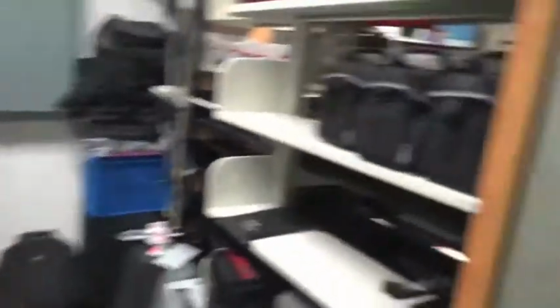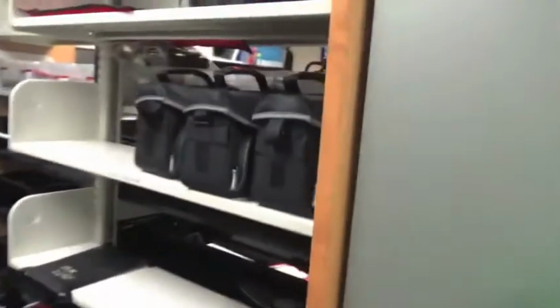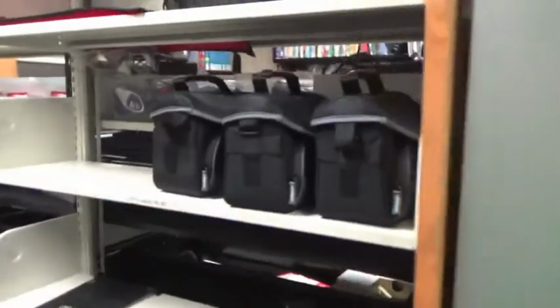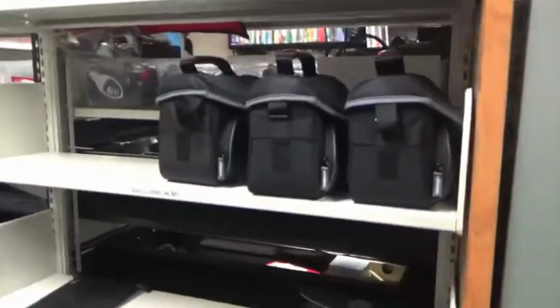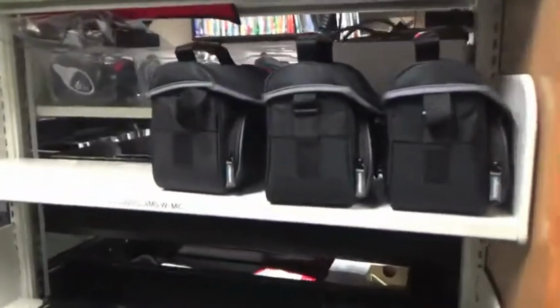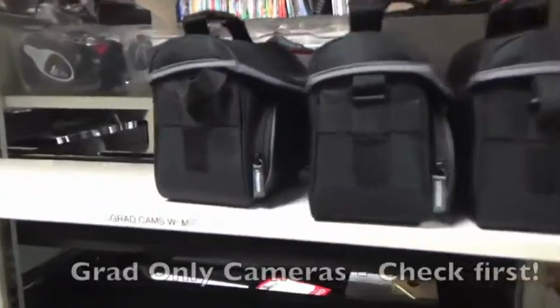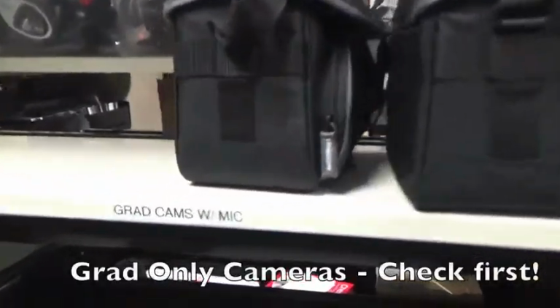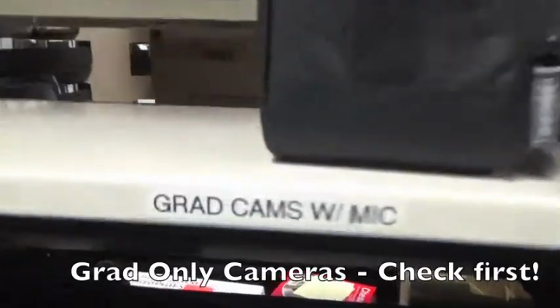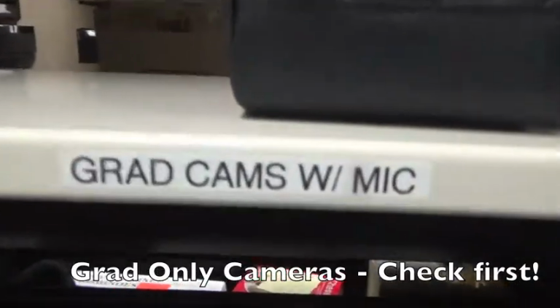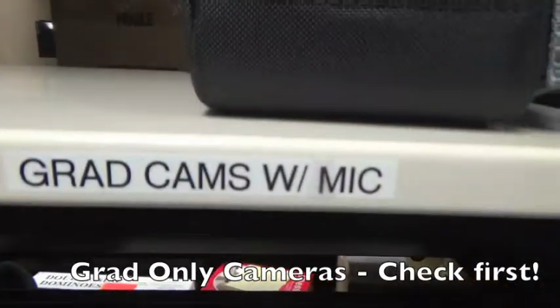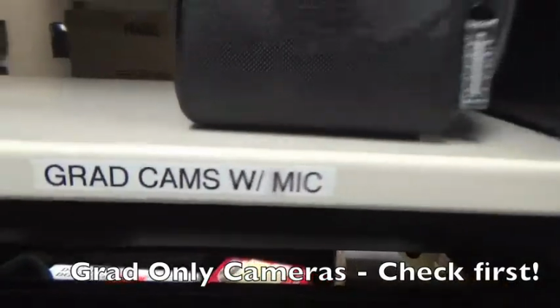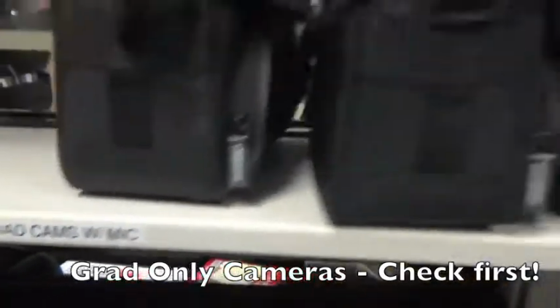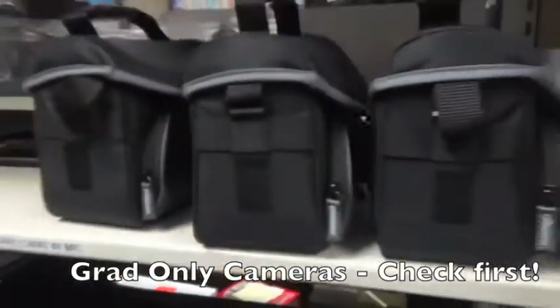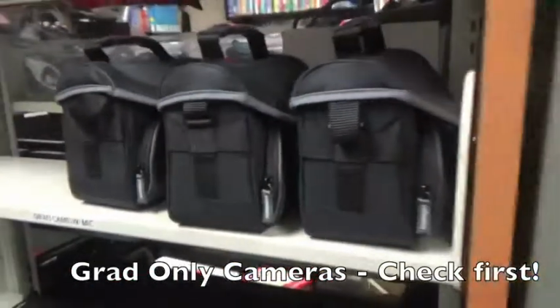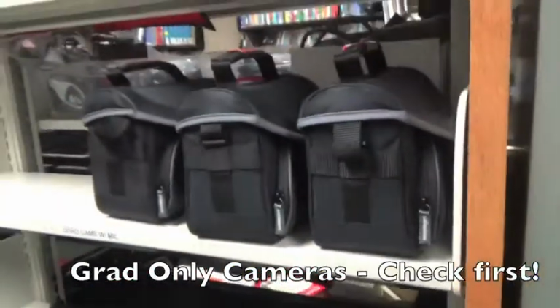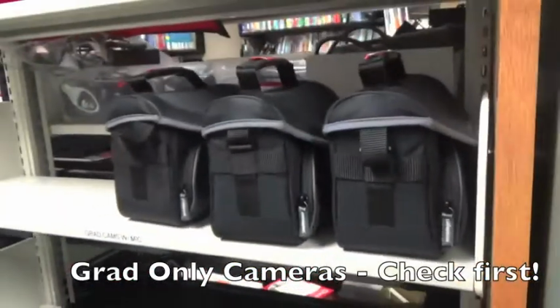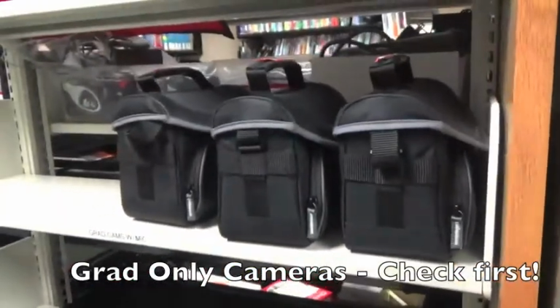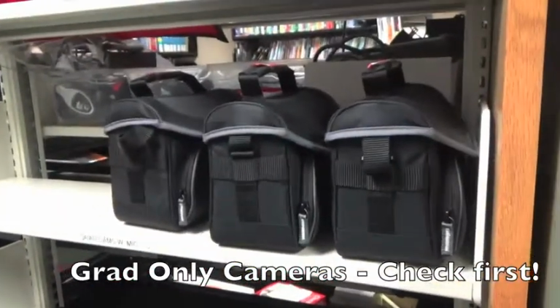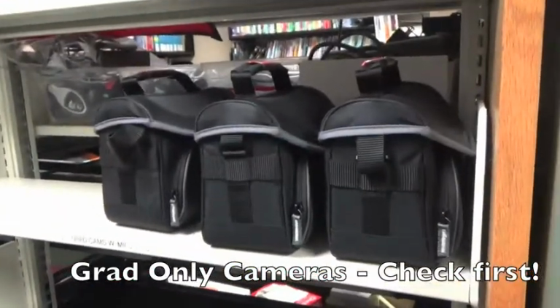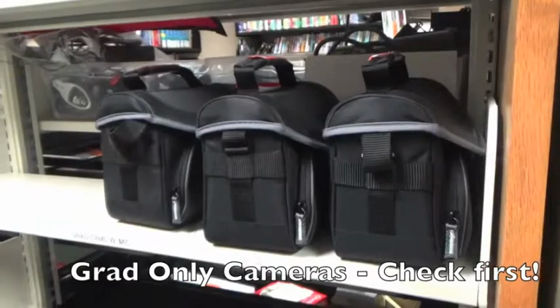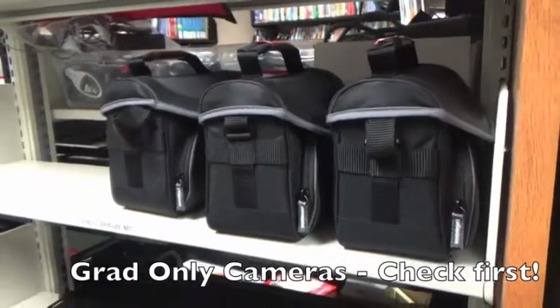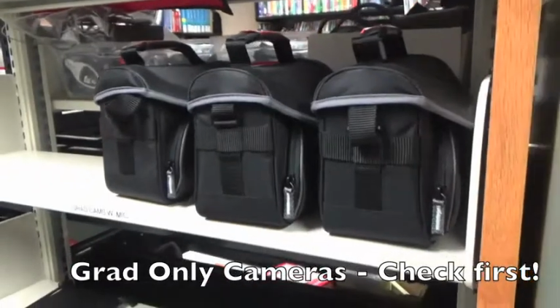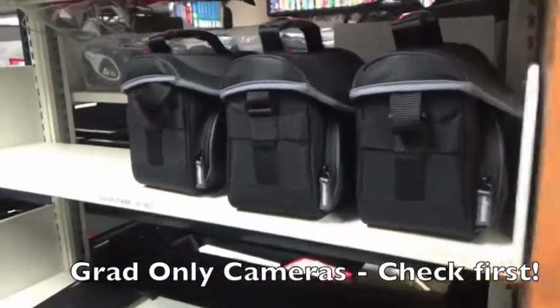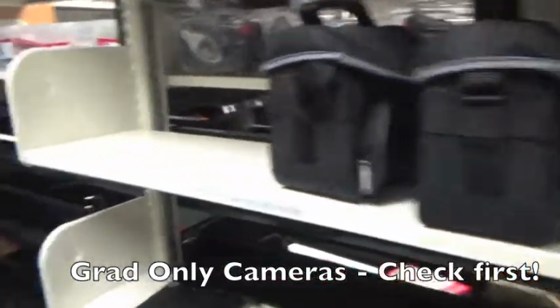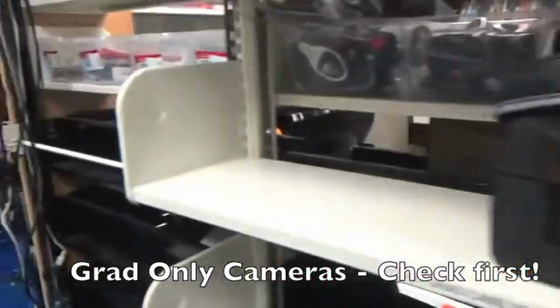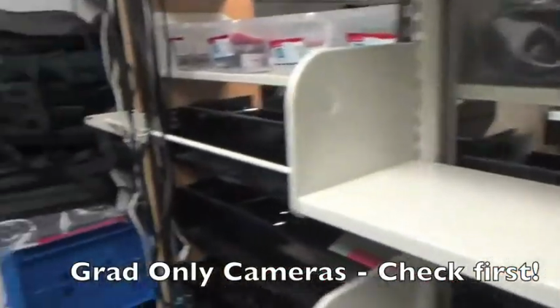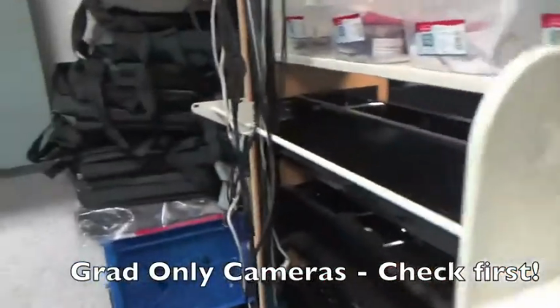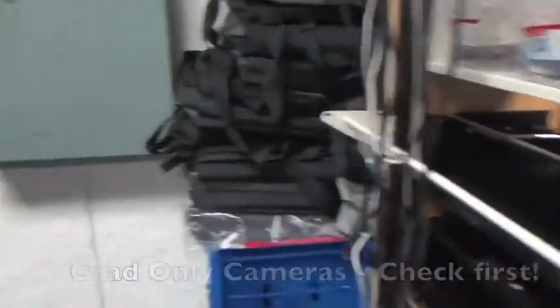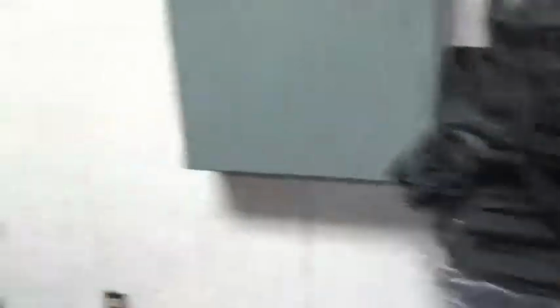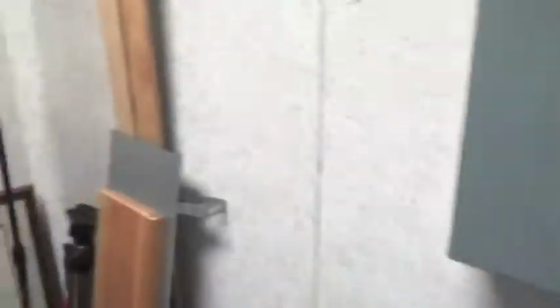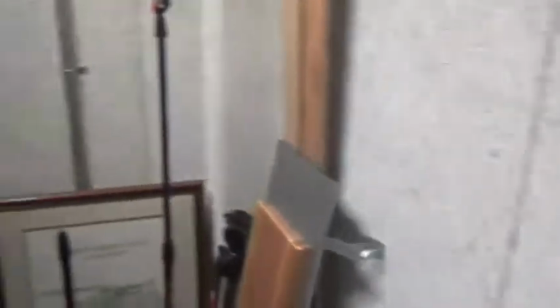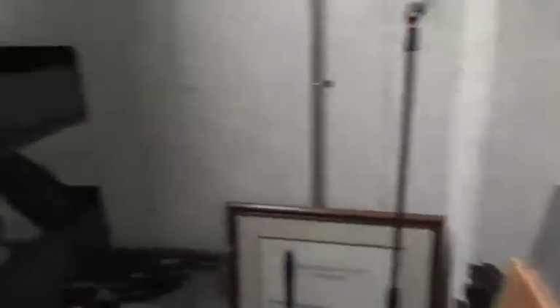We also have a new section this year — graduate-only cameras that come with particular Bluetooth microphones, so please make sure those only go to grad students. If we're out of other cameras and an undergrad needs one, they'll just have to wait.